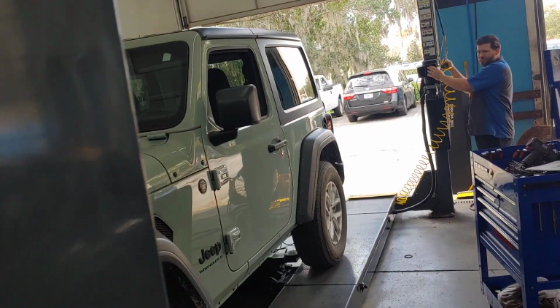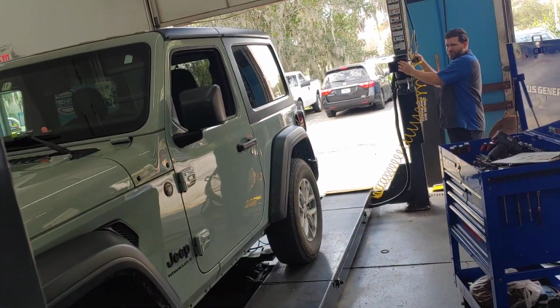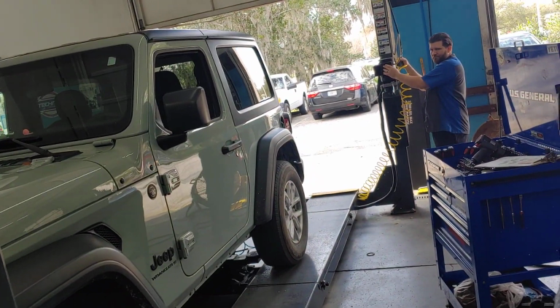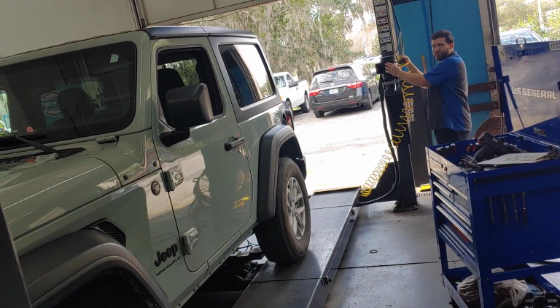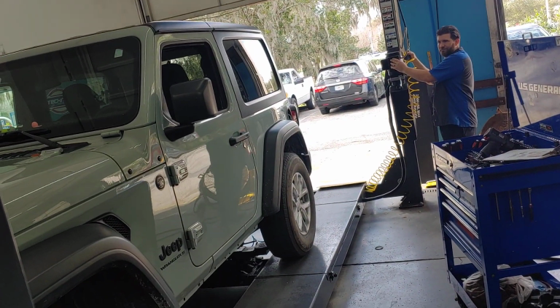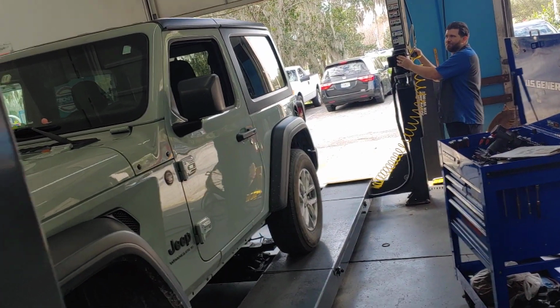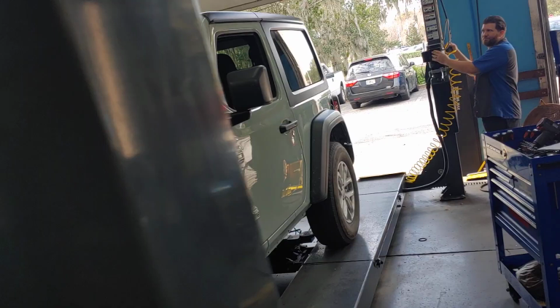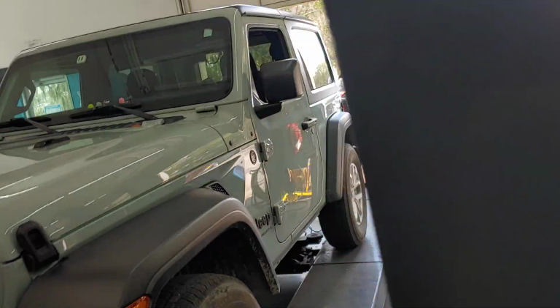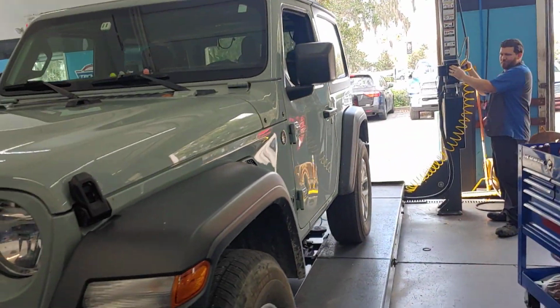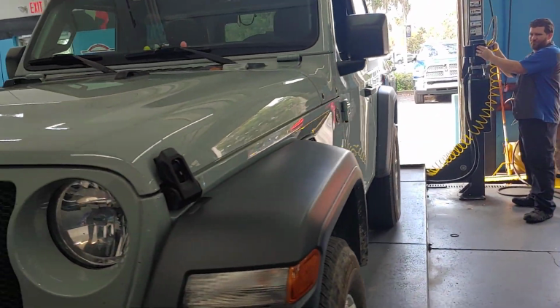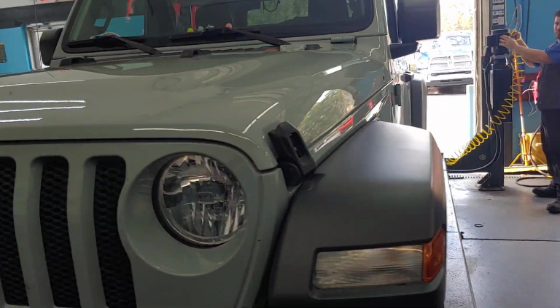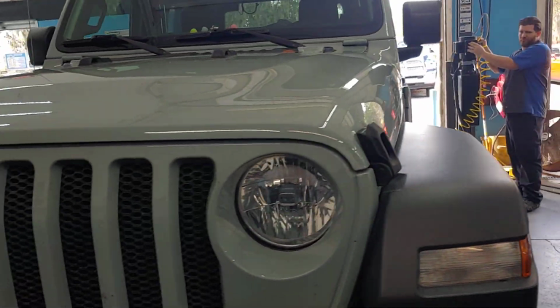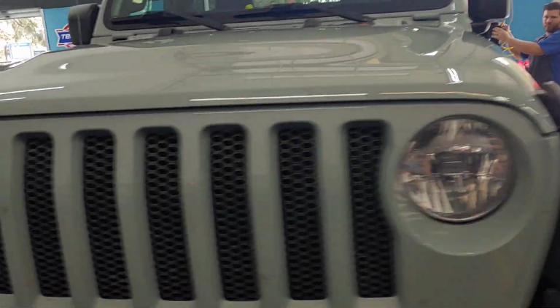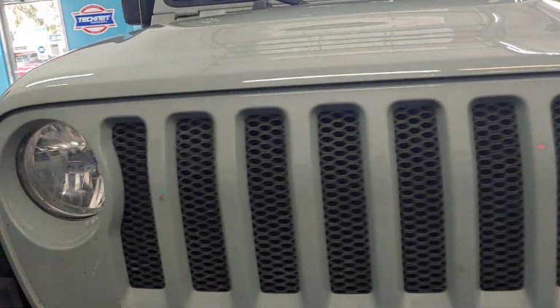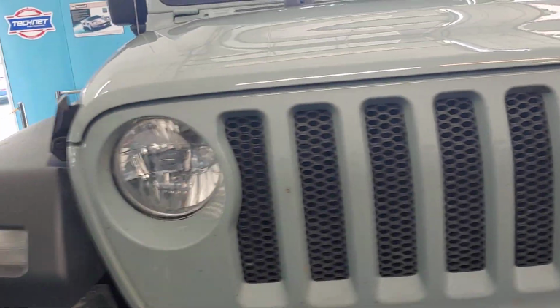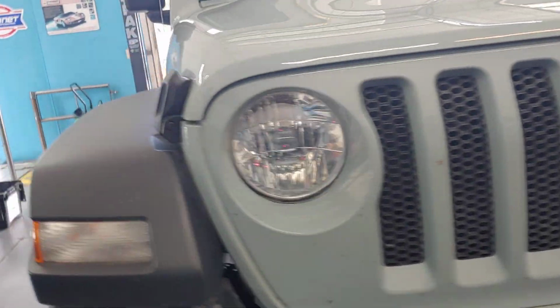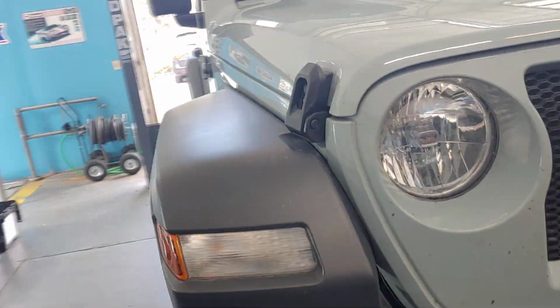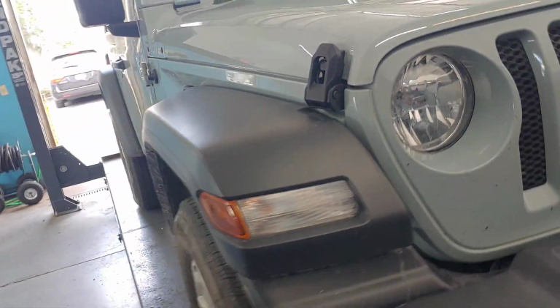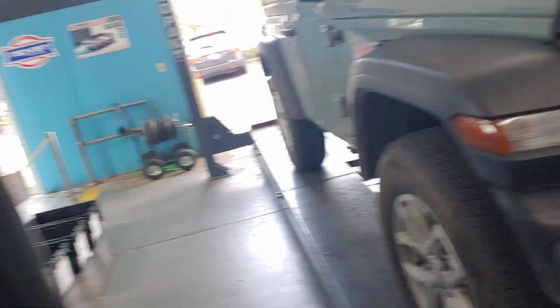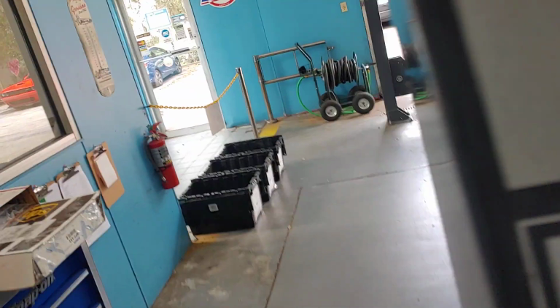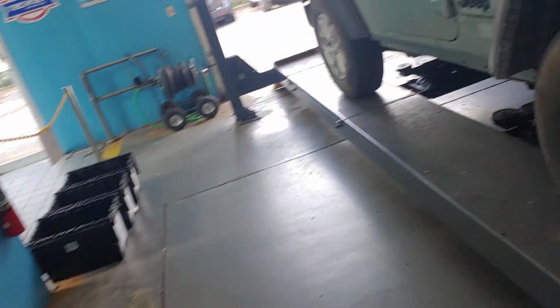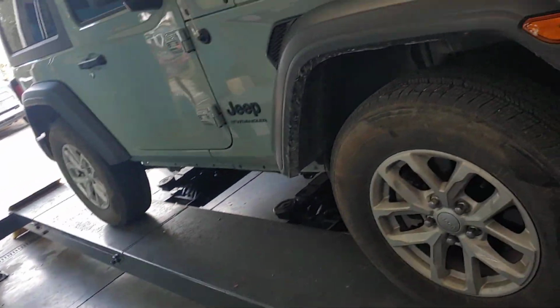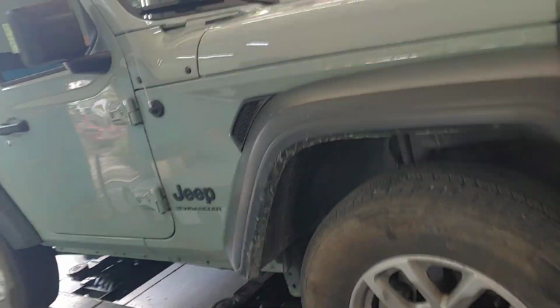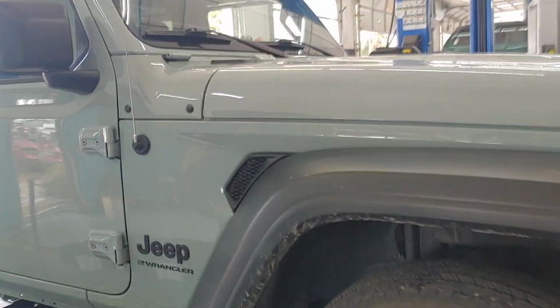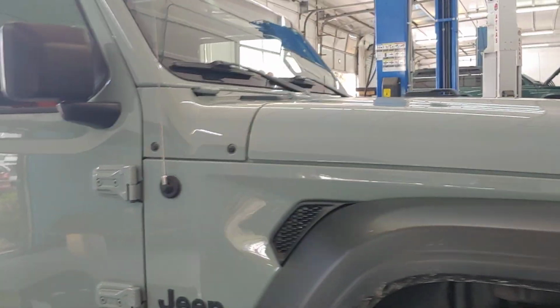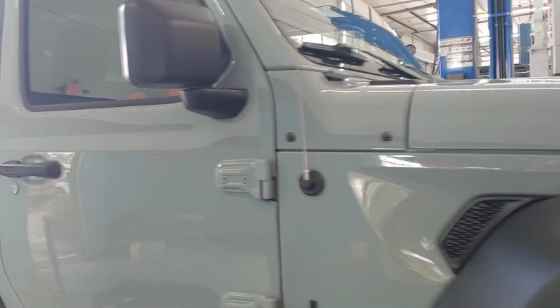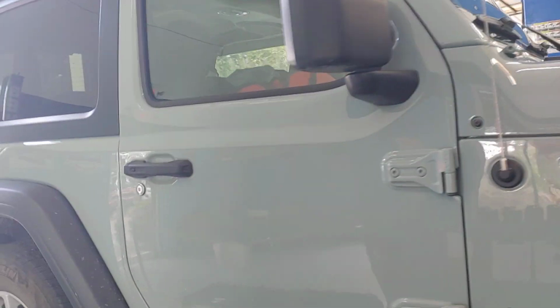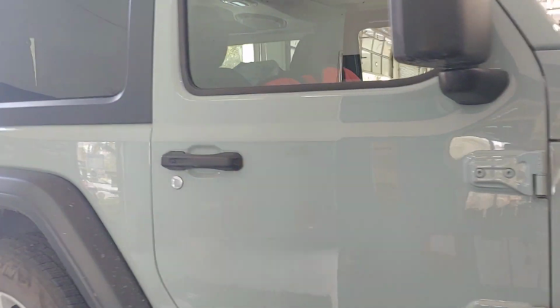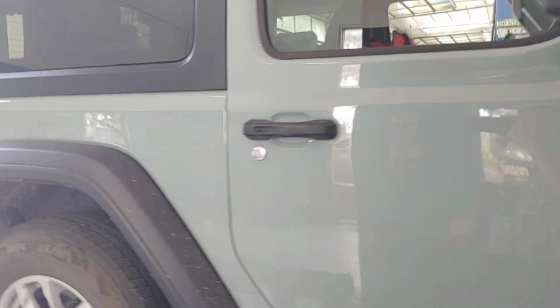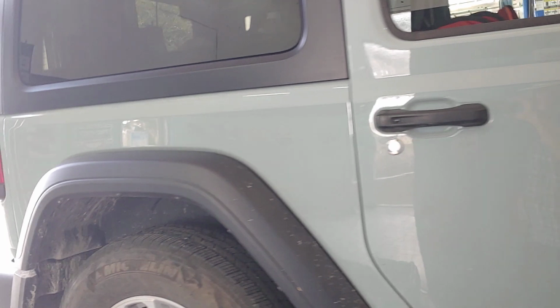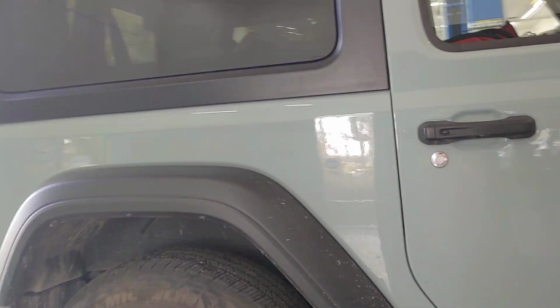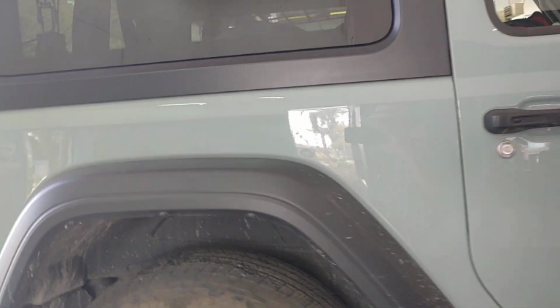It's a two-door. Take a look at that, folks. It used to be every Jeep was a two-door. Then they brought out the four-door, and they became incredibly popular. But there's still a market for two-door Jeeps, and this is one of those.